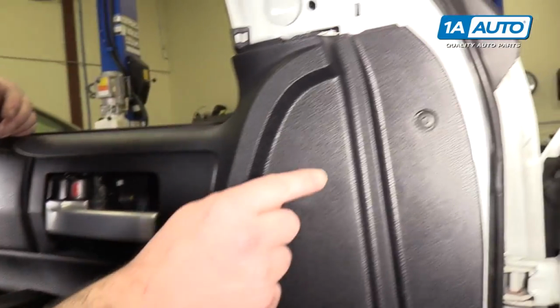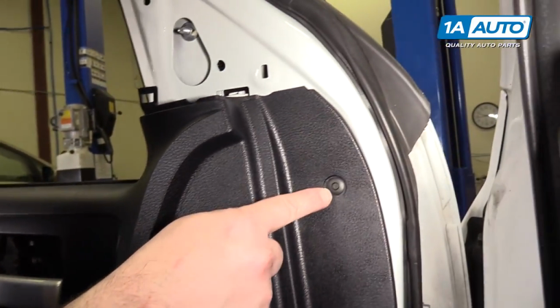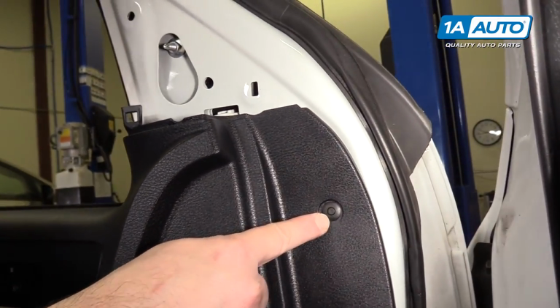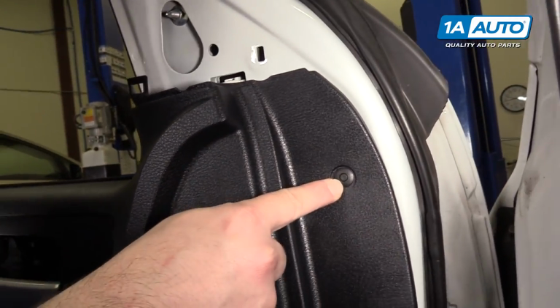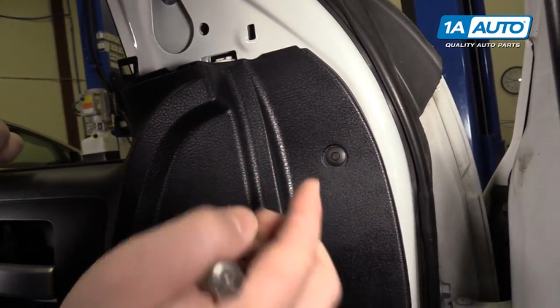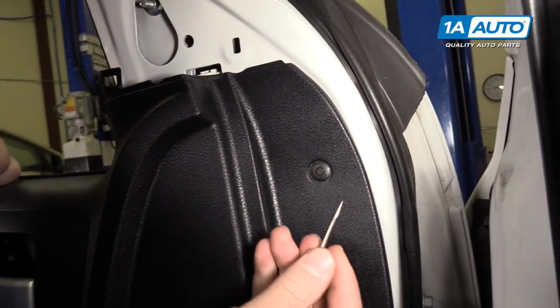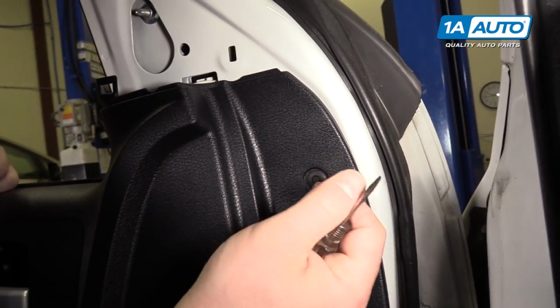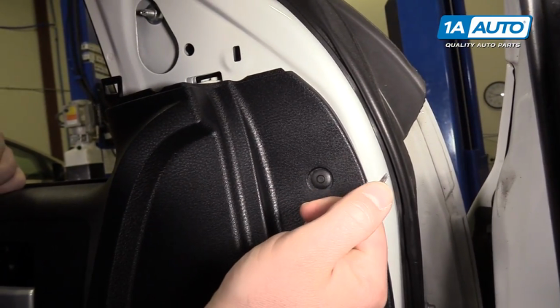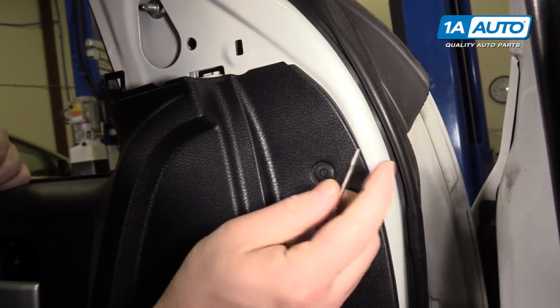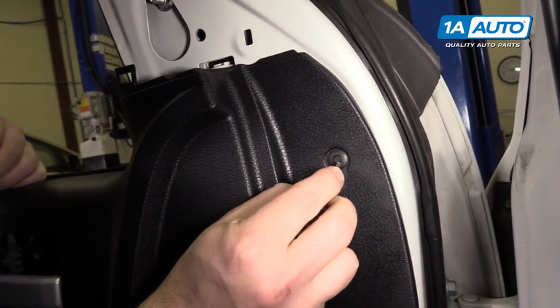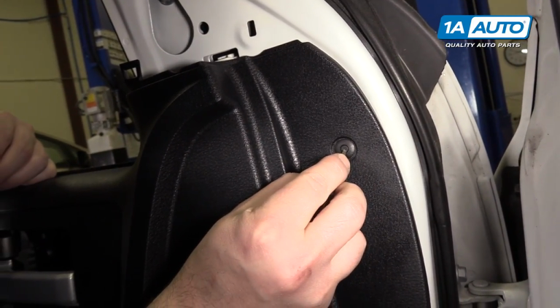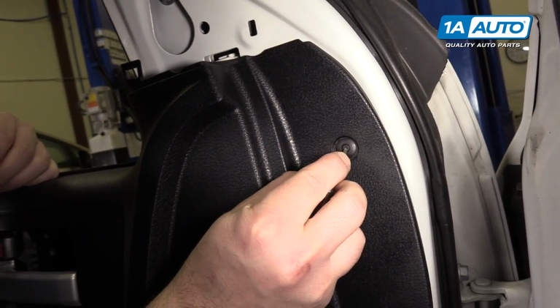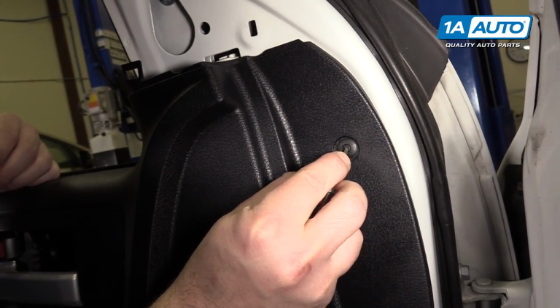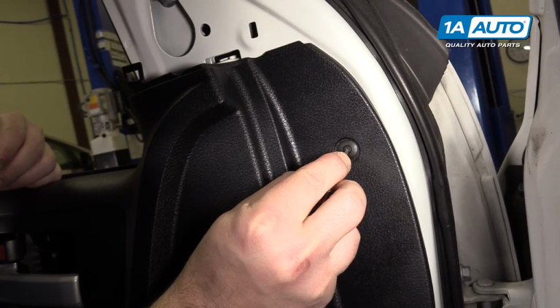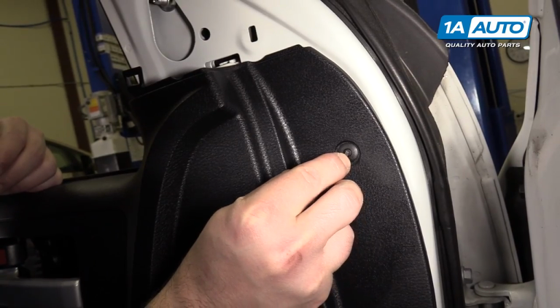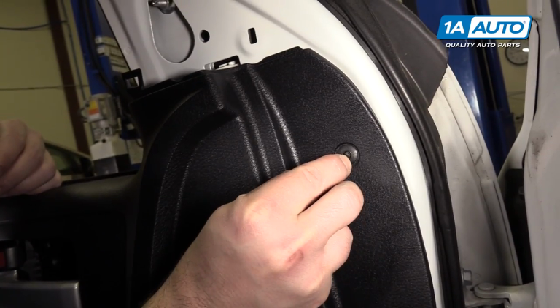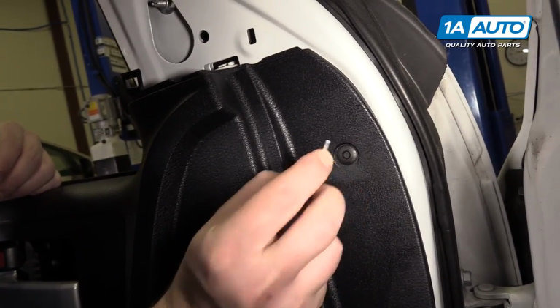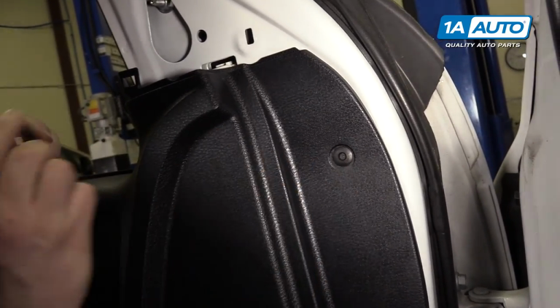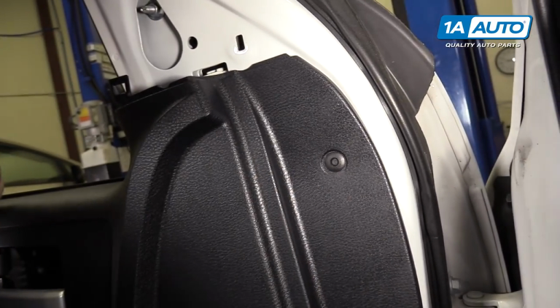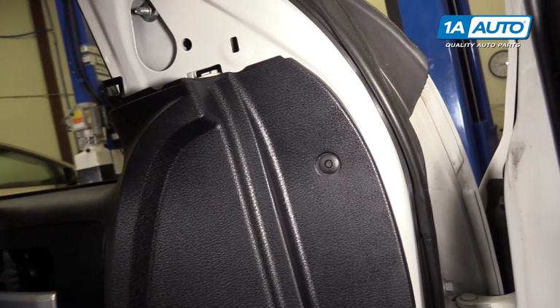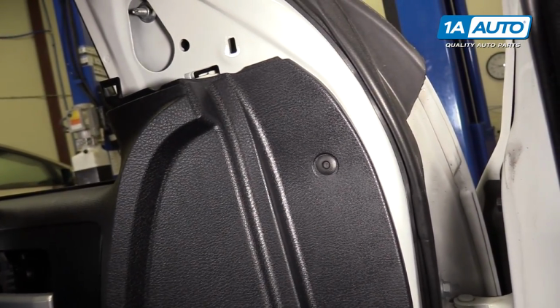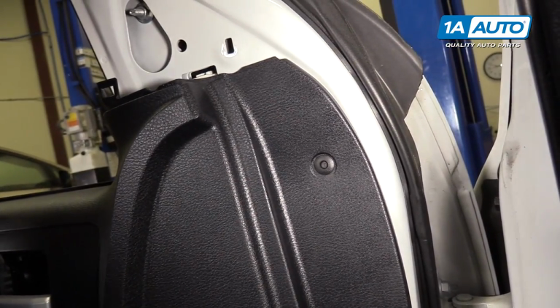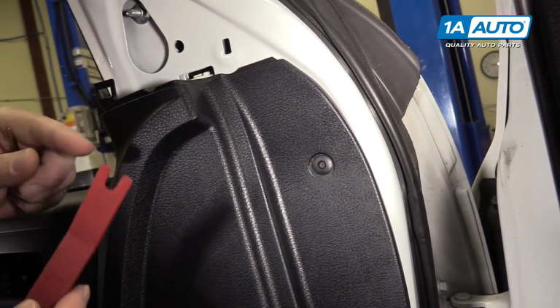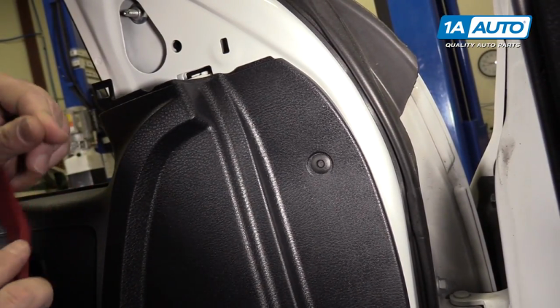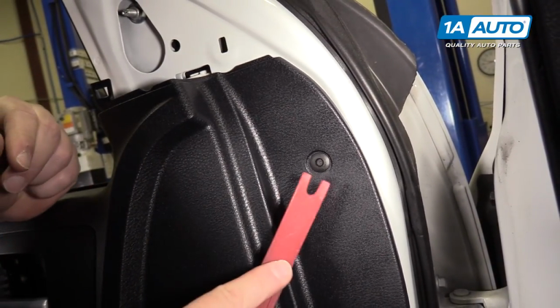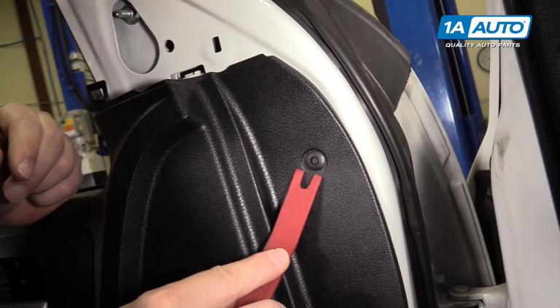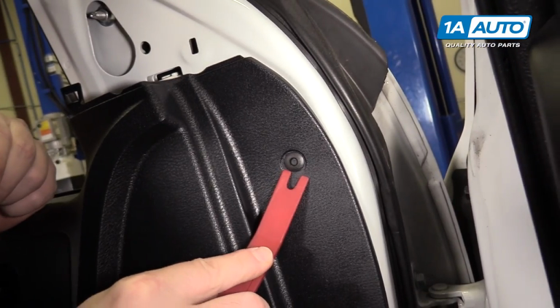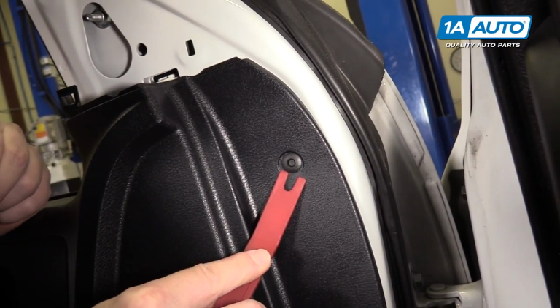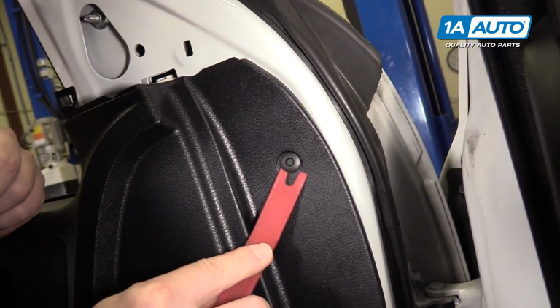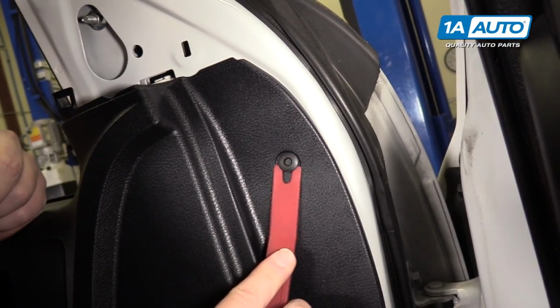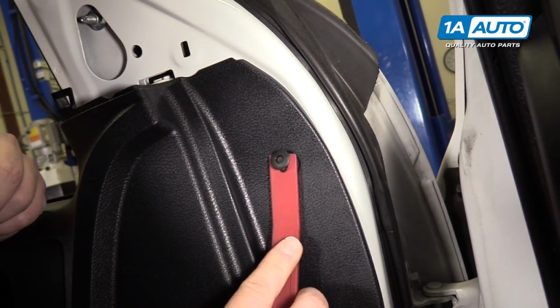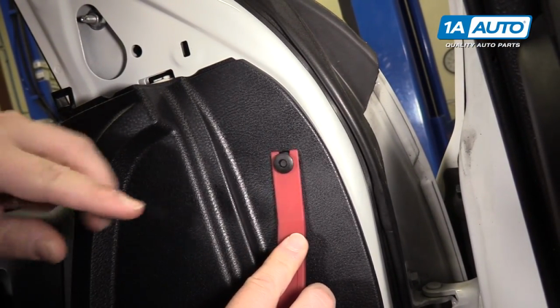To remove the push clip, take a small flat blade screwdriver and push in on it — that unlocks it. Then use the plastic trim tool to pop it up and out.